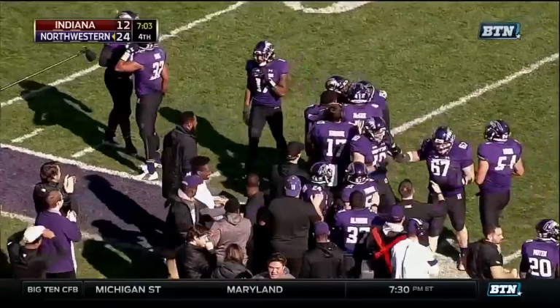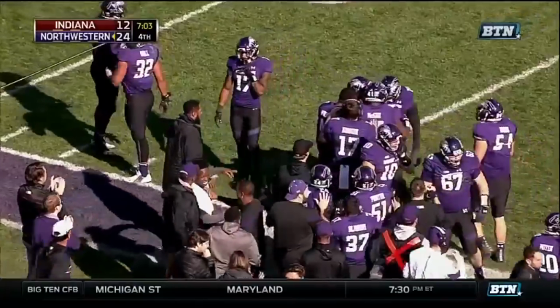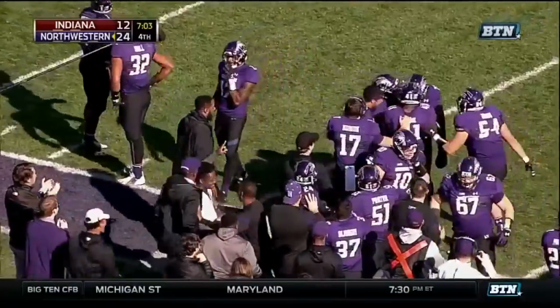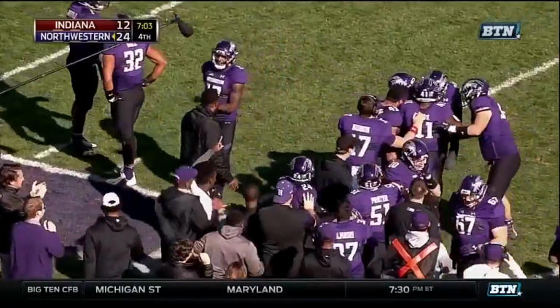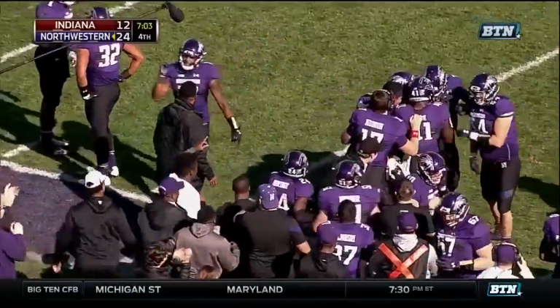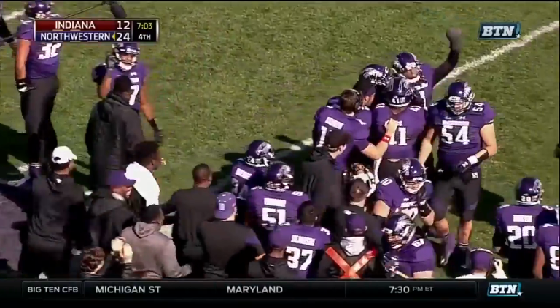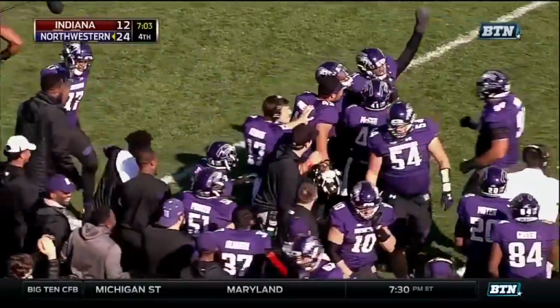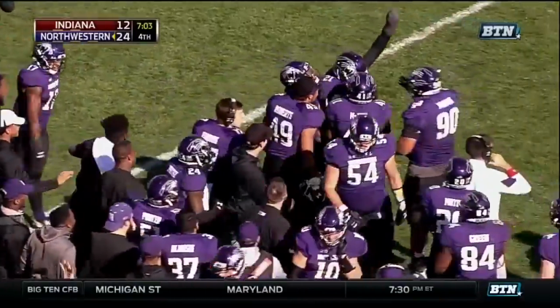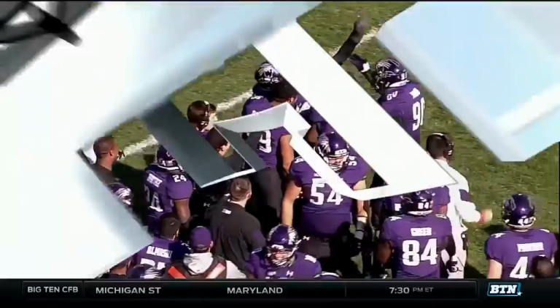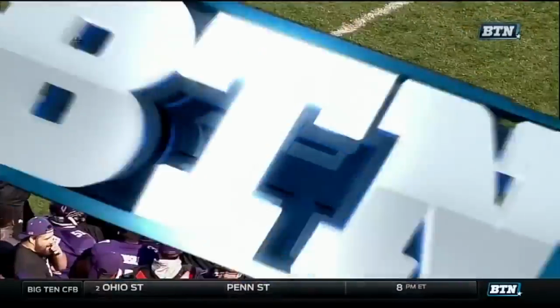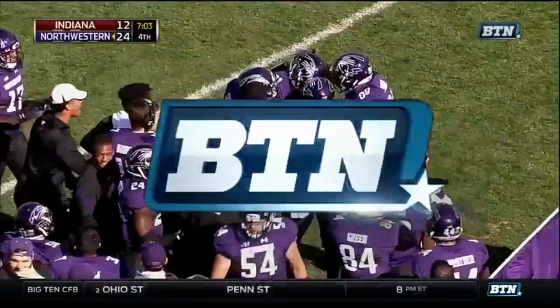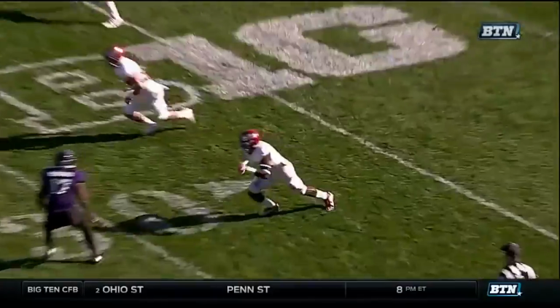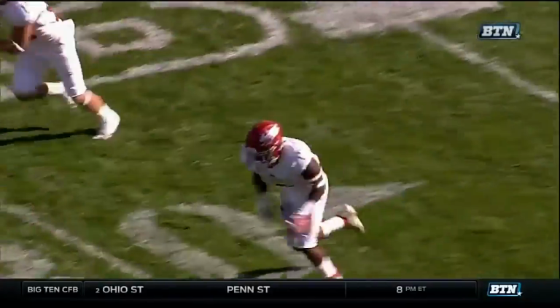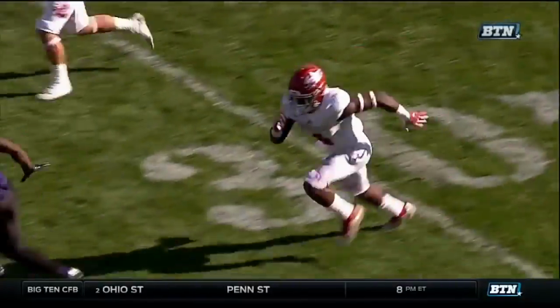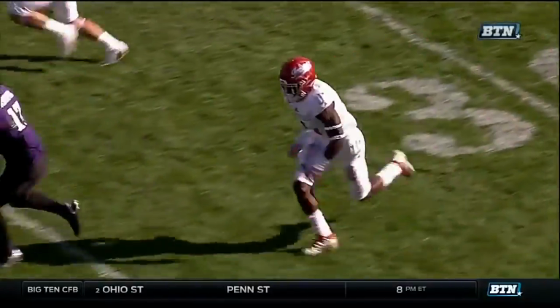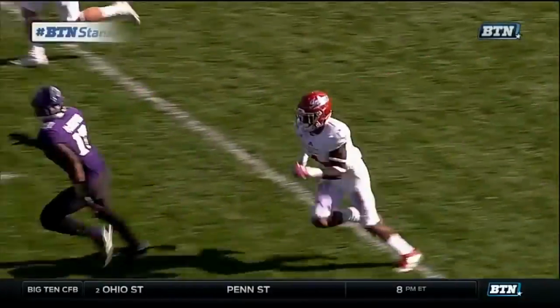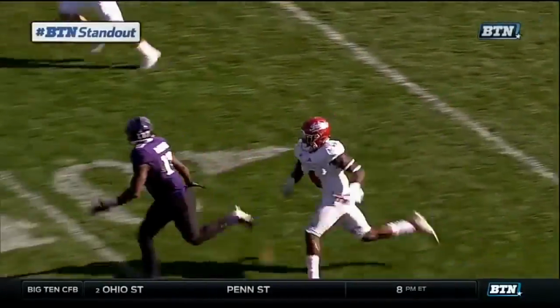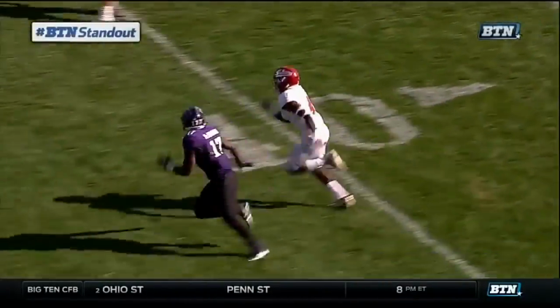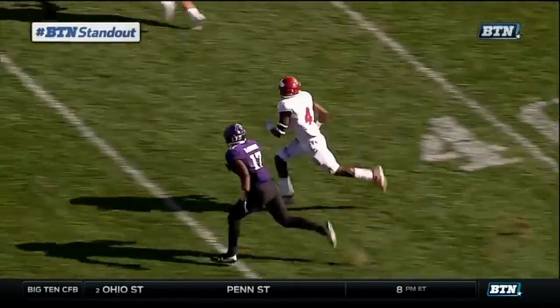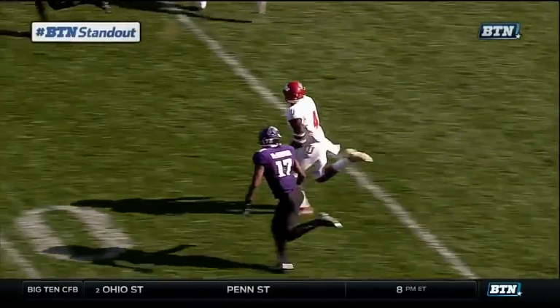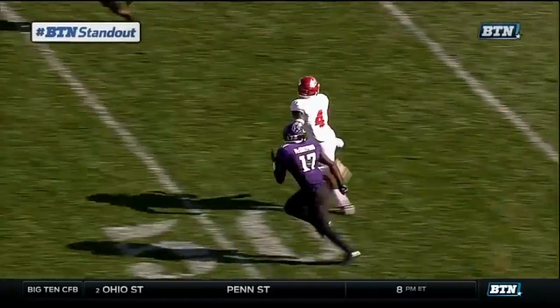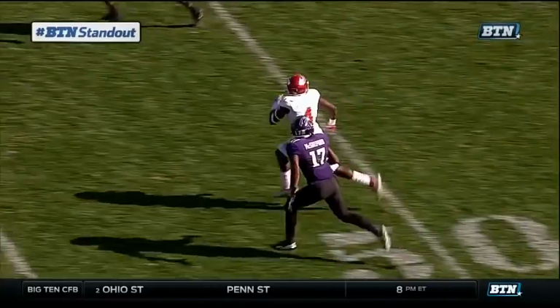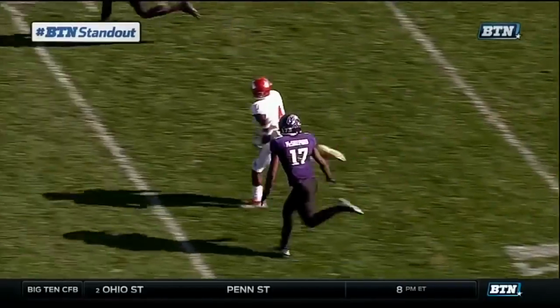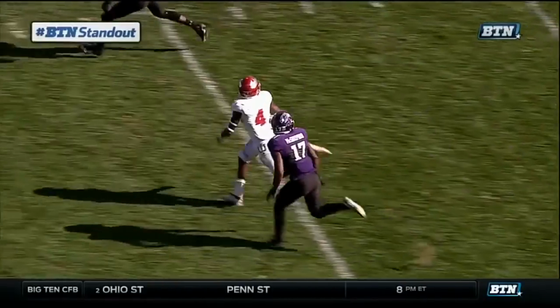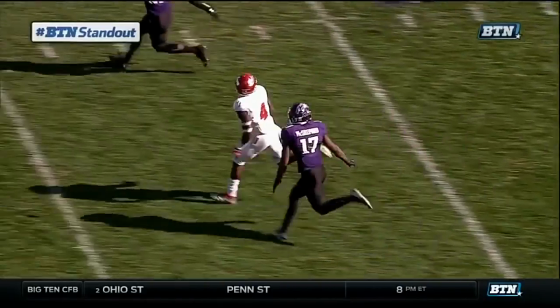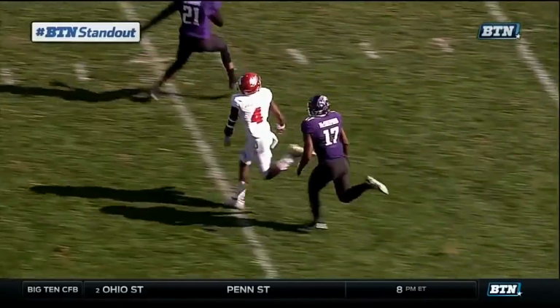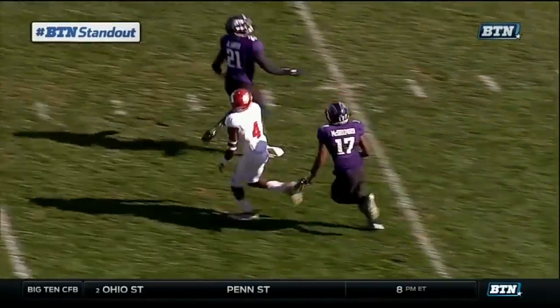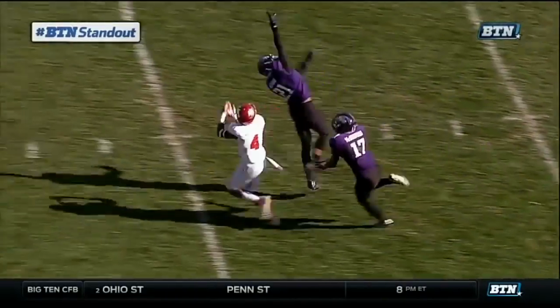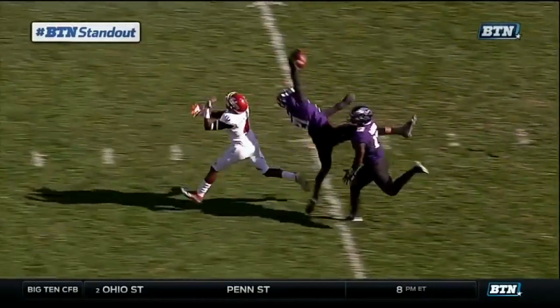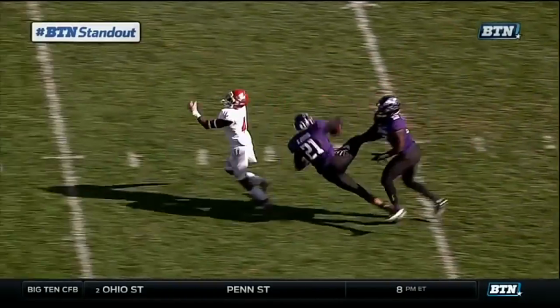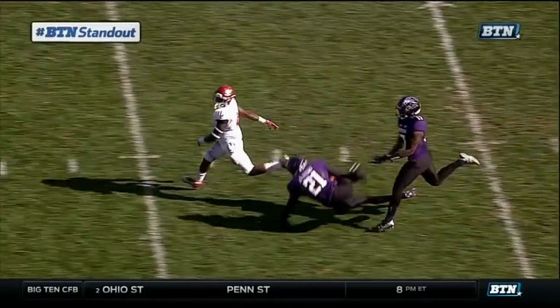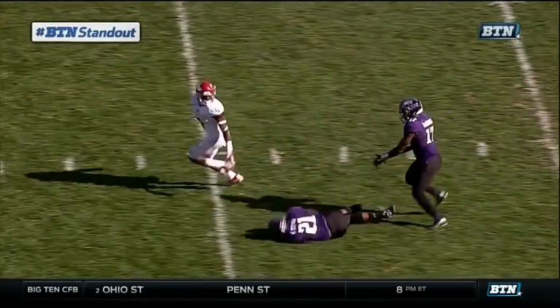Can you say BTN standout? Cairo has a club, so two hands wasn't an option. So why use two when you could use one? Look at him snag it out of the air!